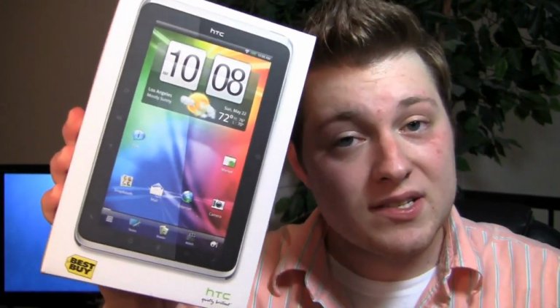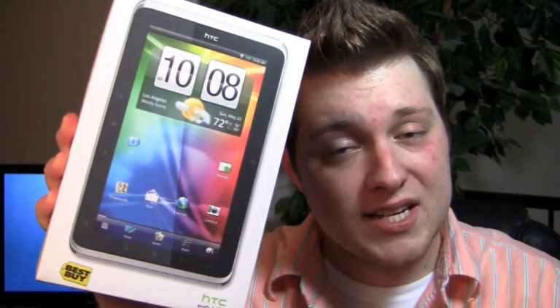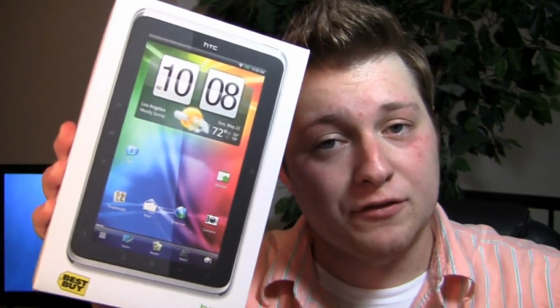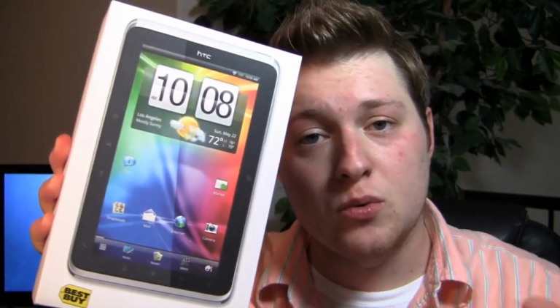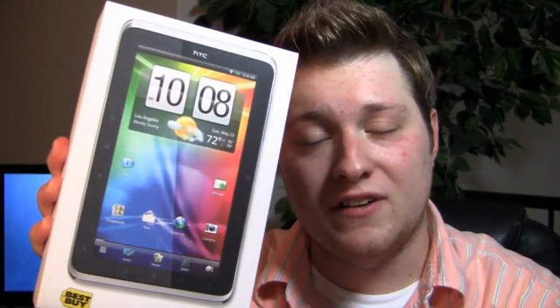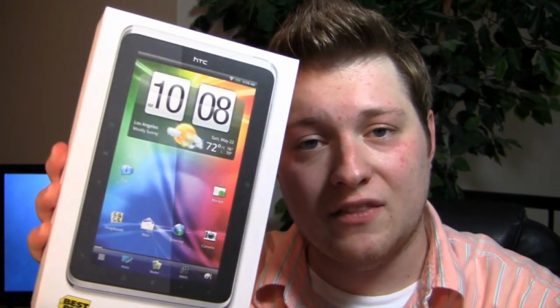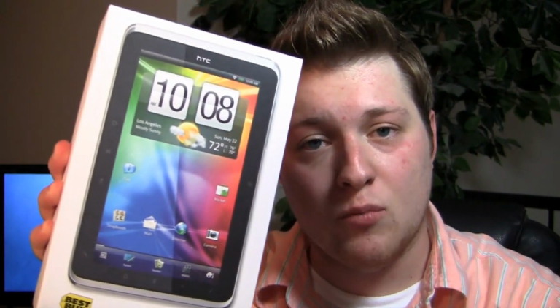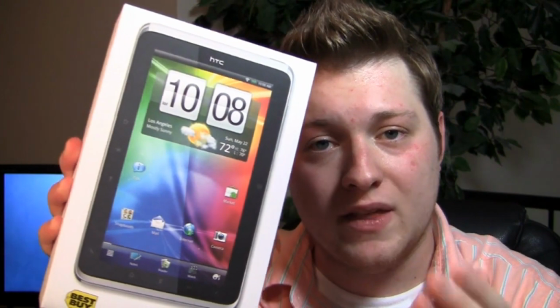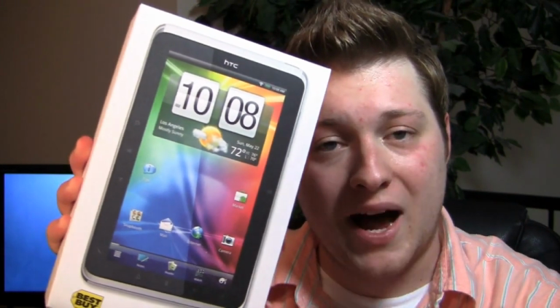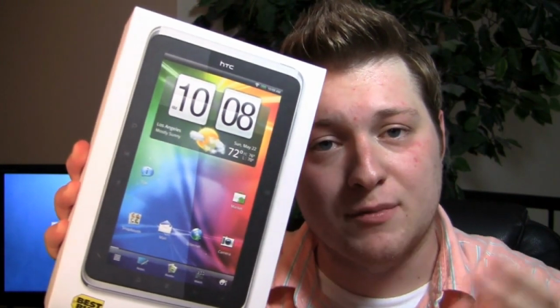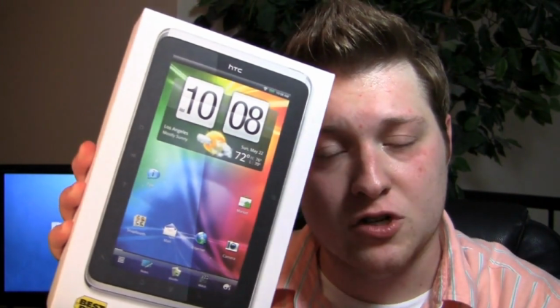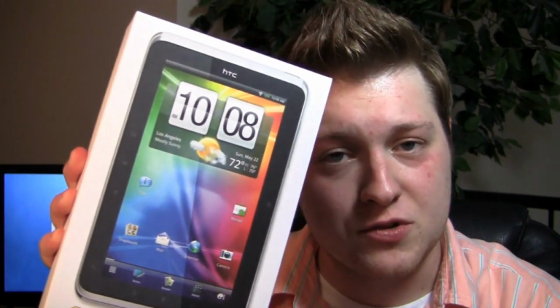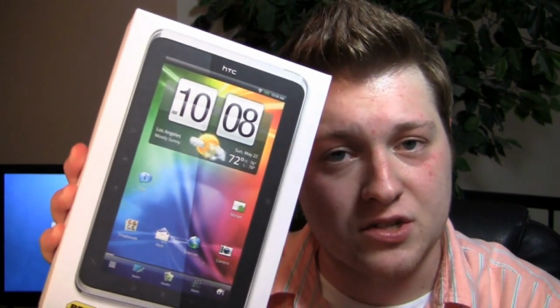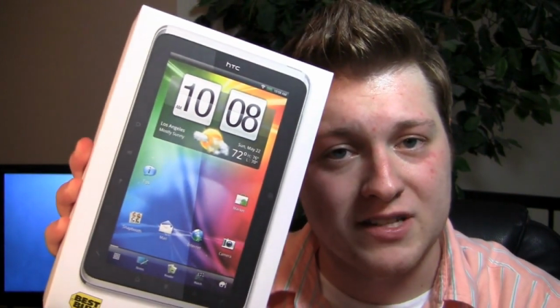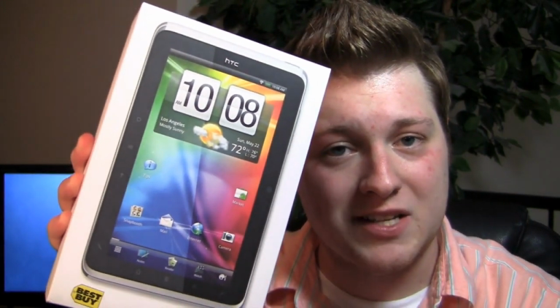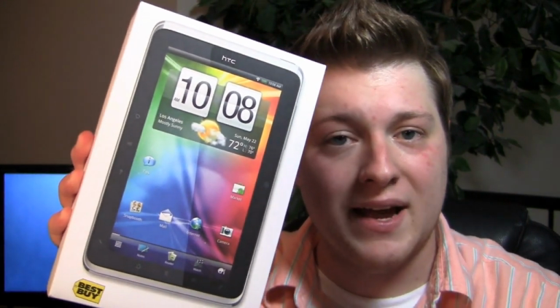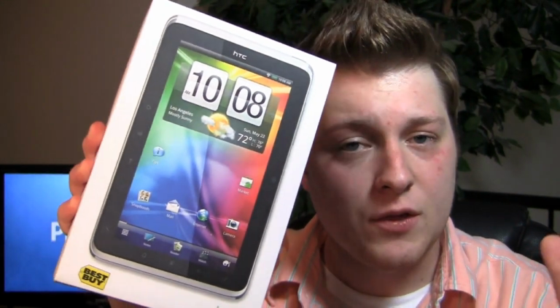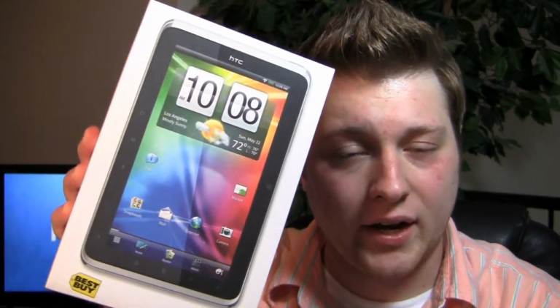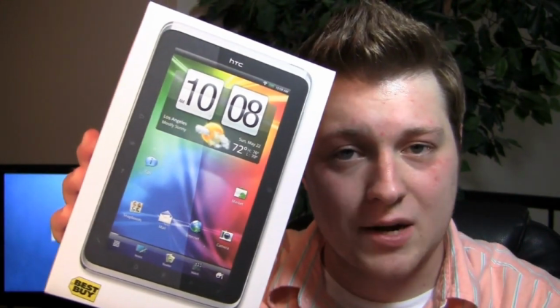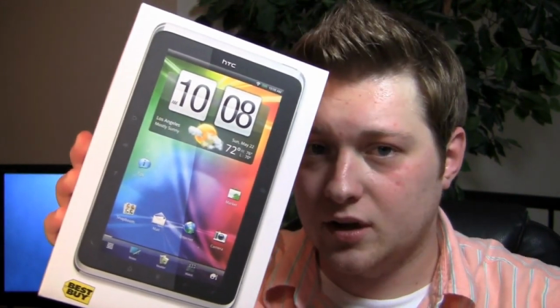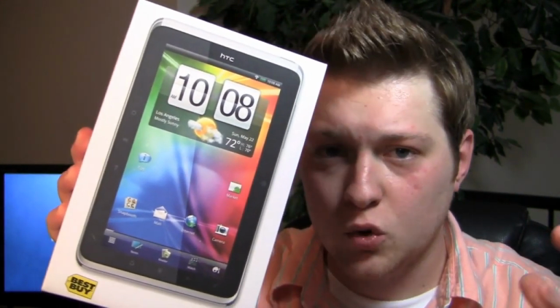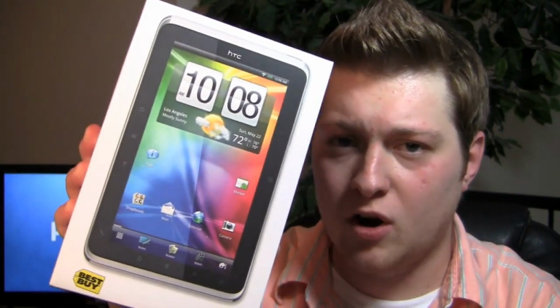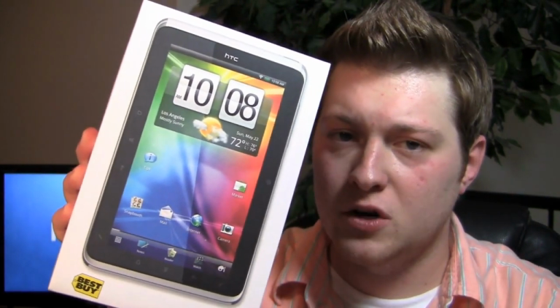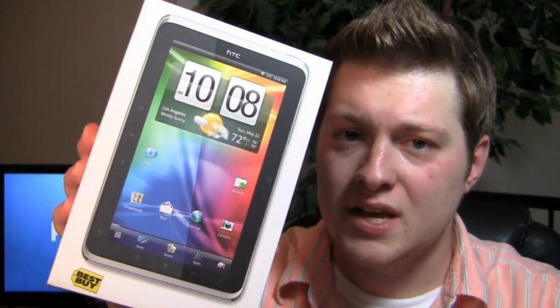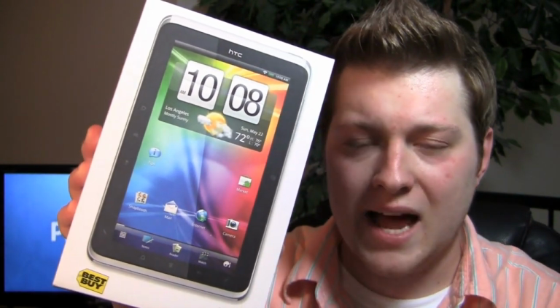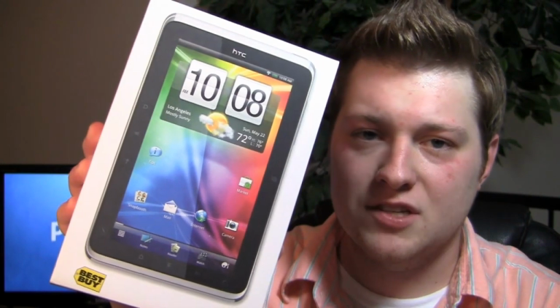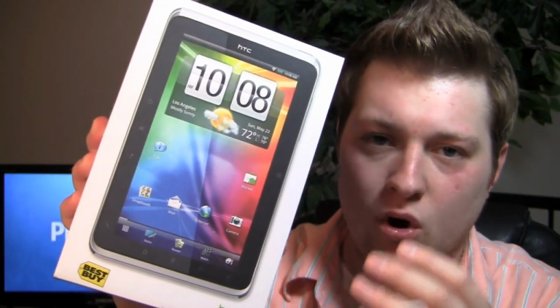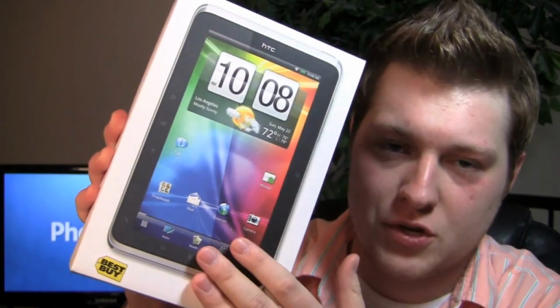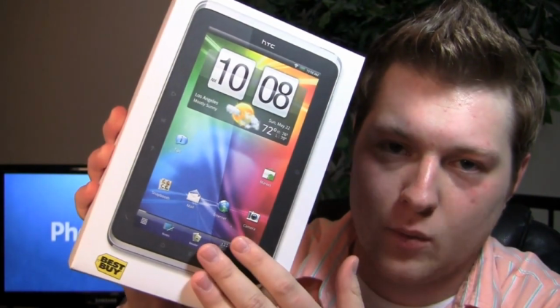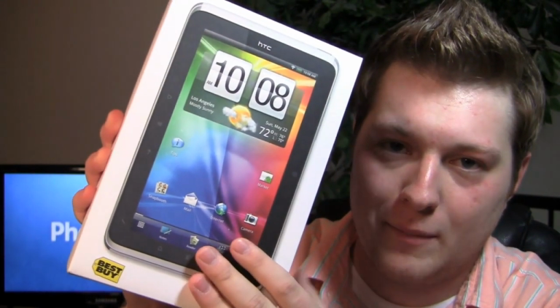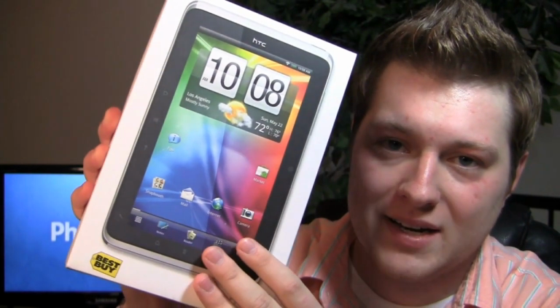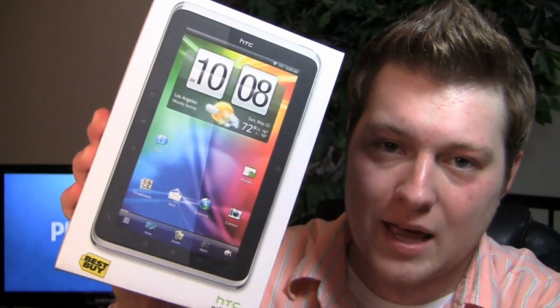Is this a tablet for you? We're going to find out in the unboxing. Special thanks to our friends at Best Buy — they're hooking us up with cool smartphones, tablets, and more.